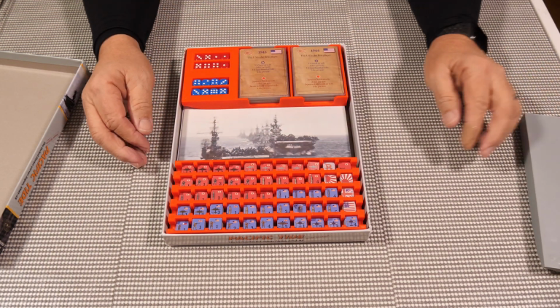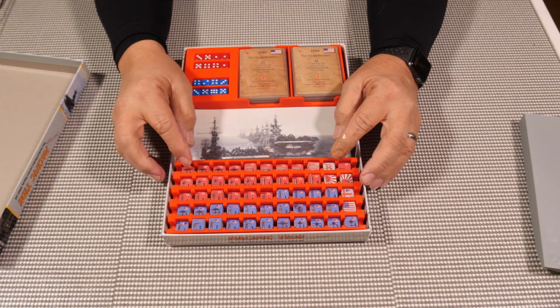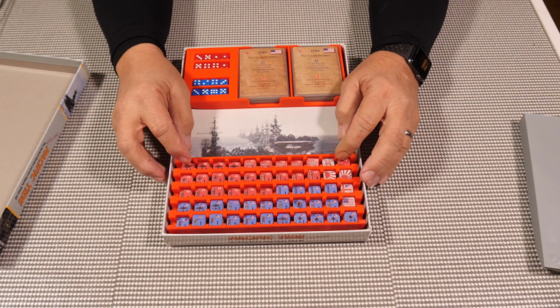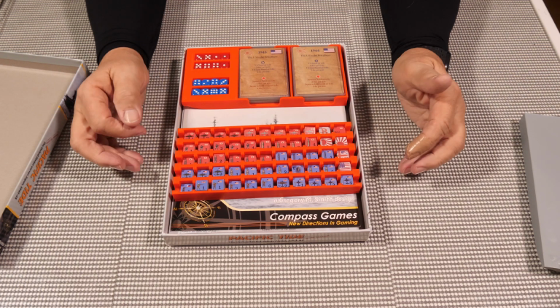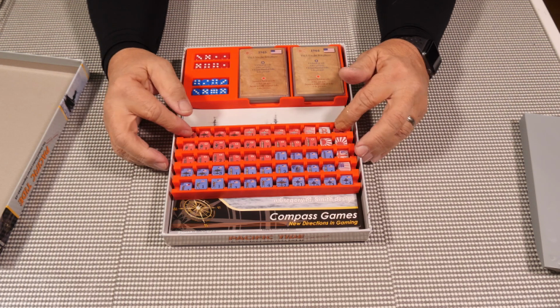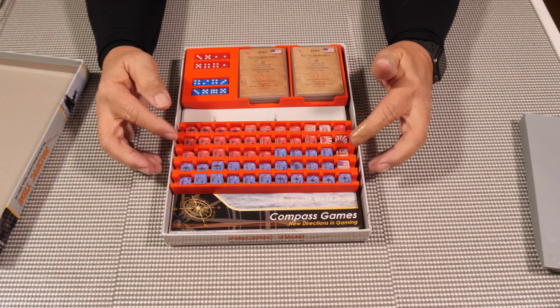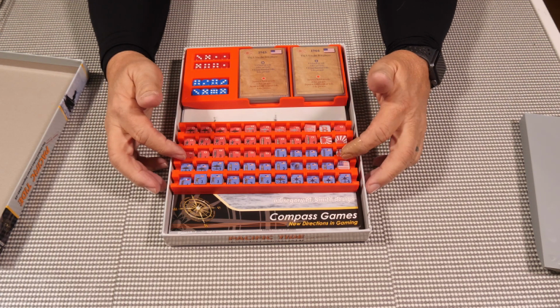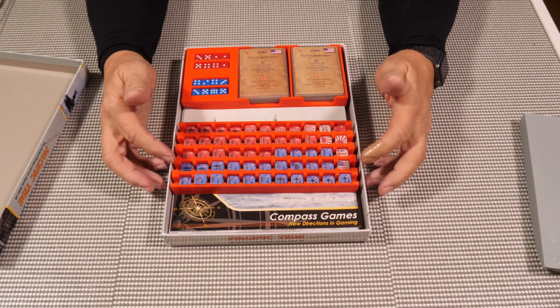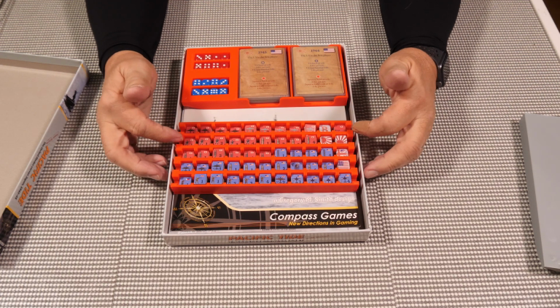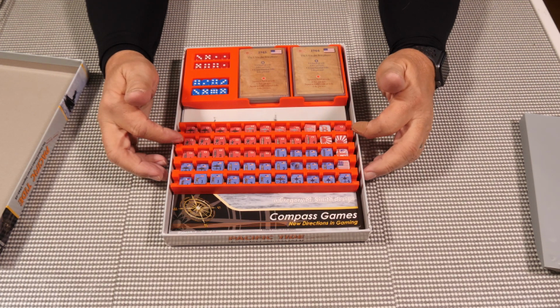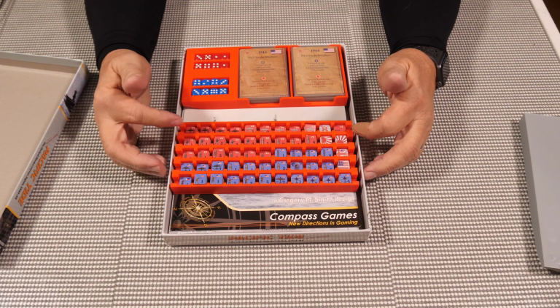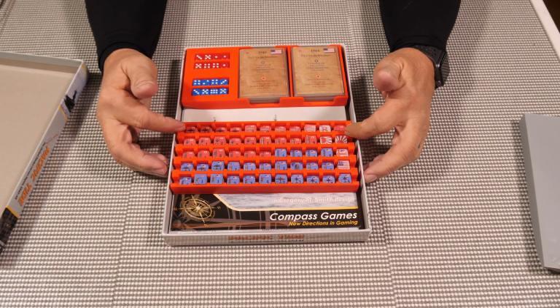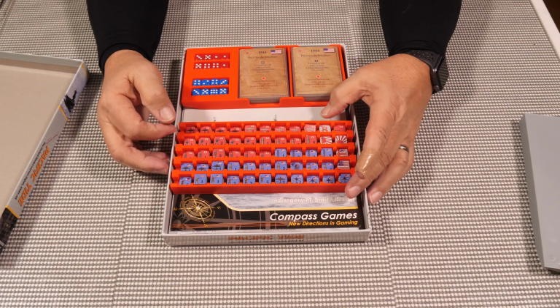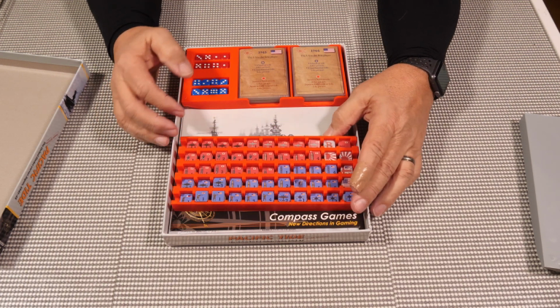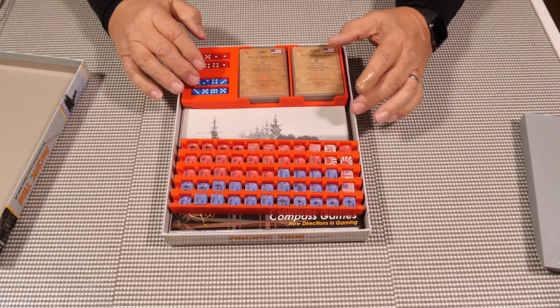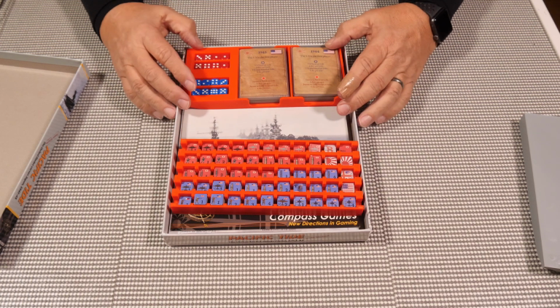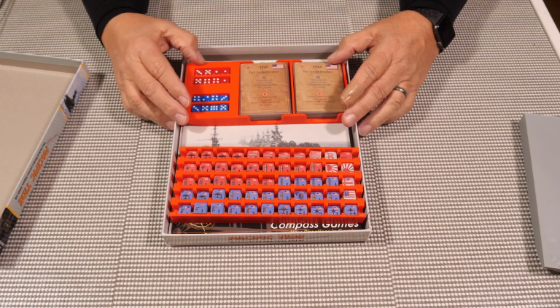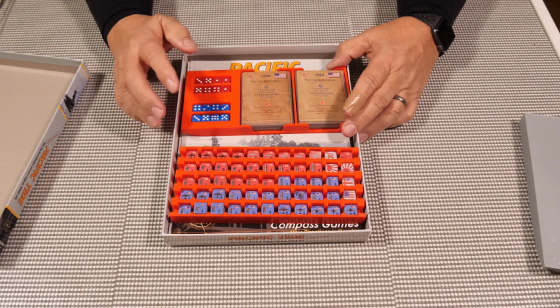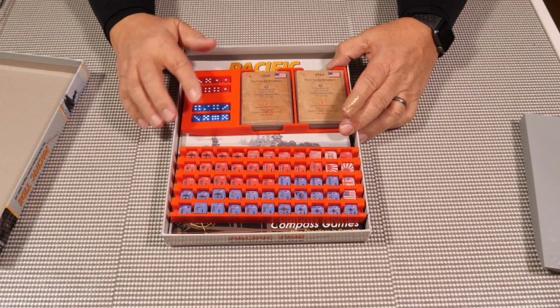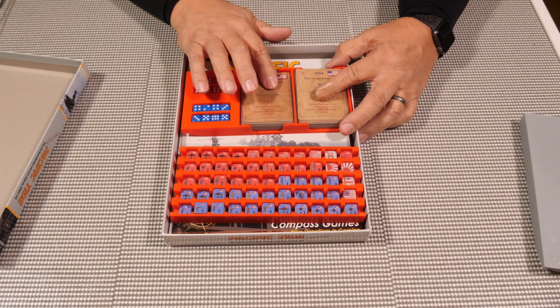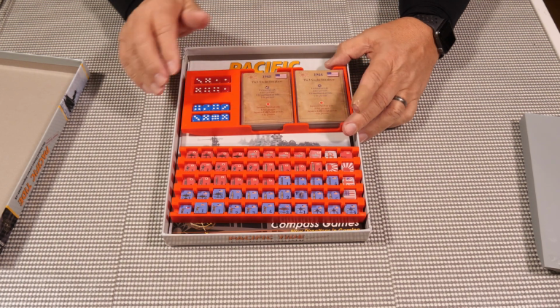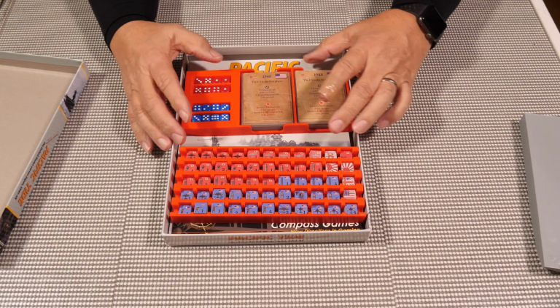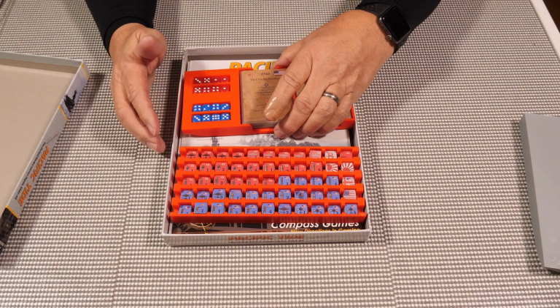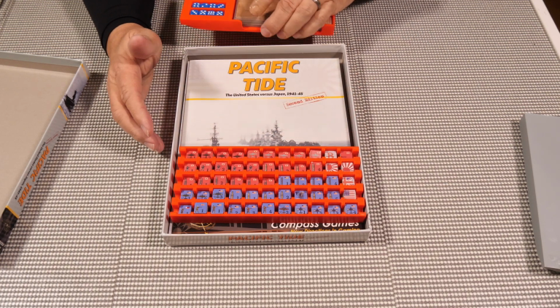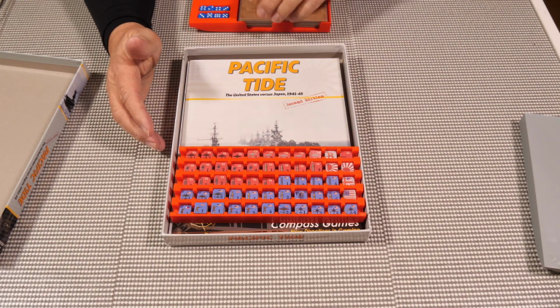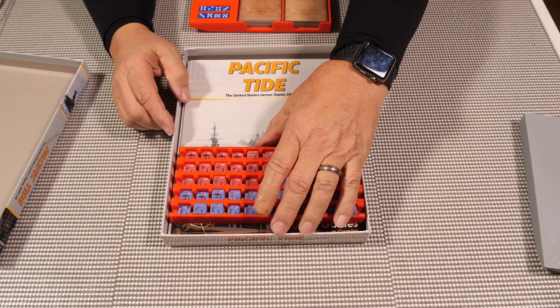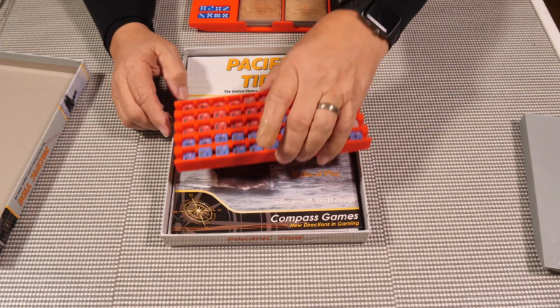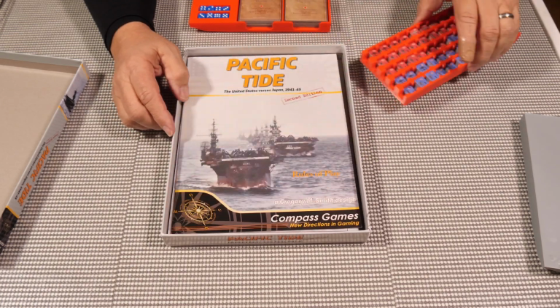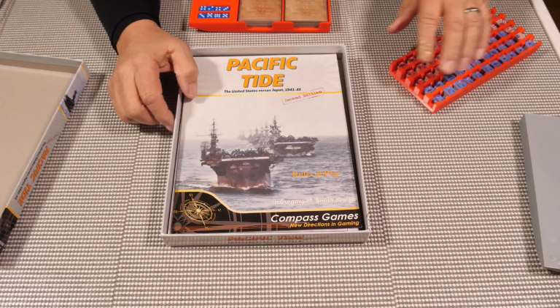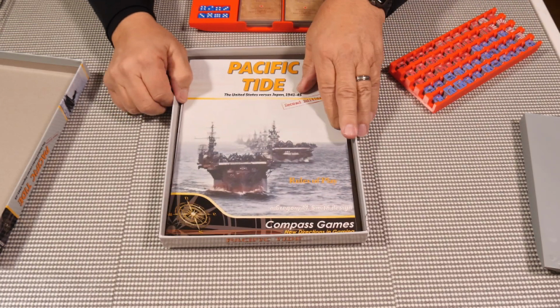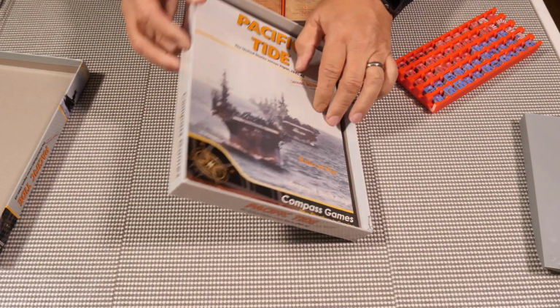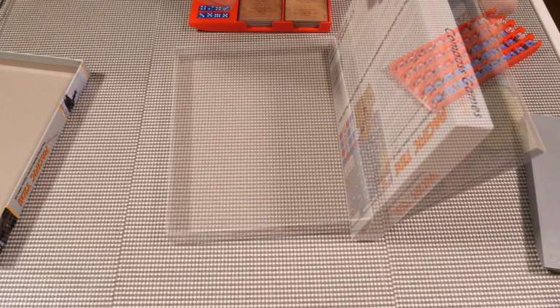Here we have the counters all in this little tray here, and in this top tray you have your dice and your cards. You can see that when you pull them out...